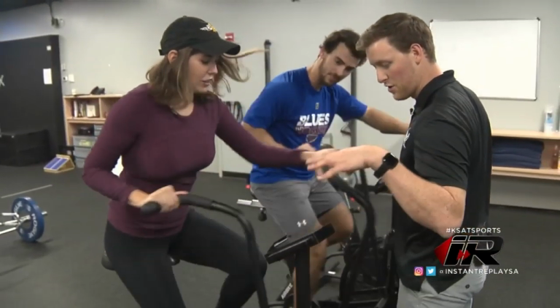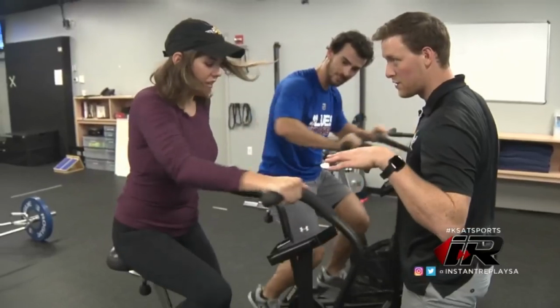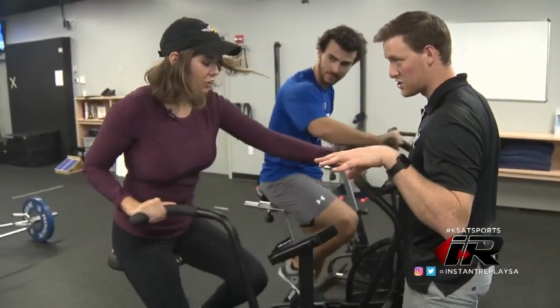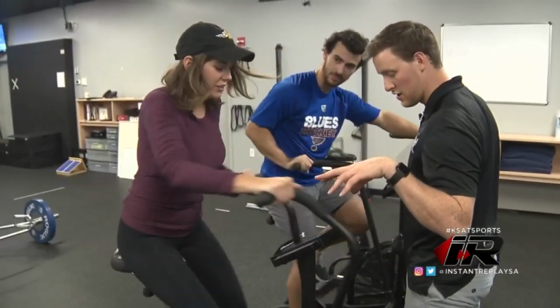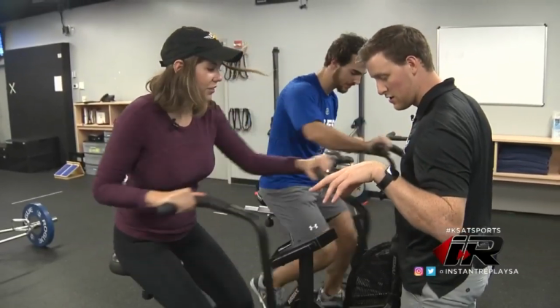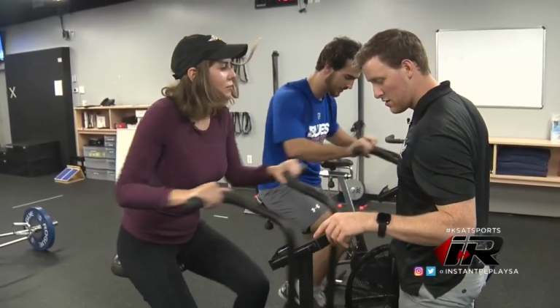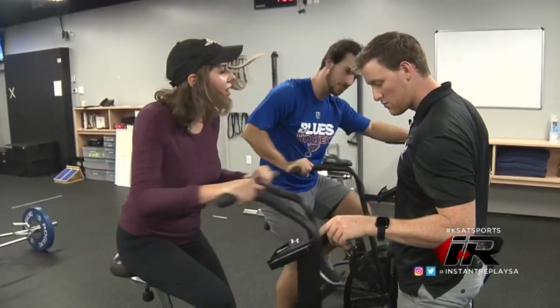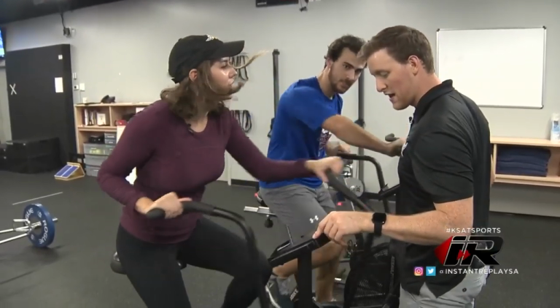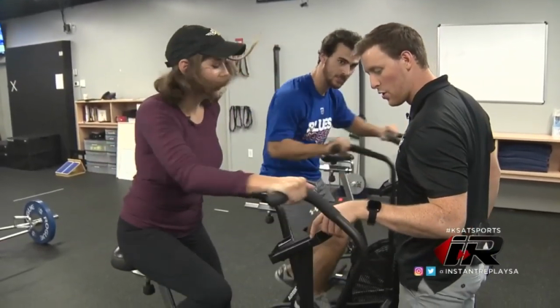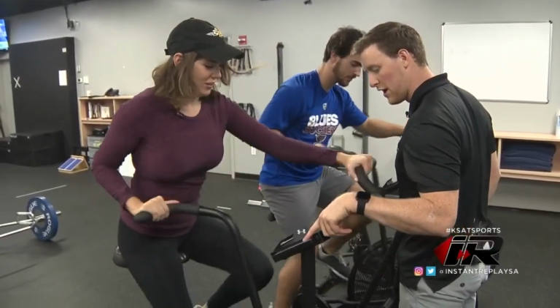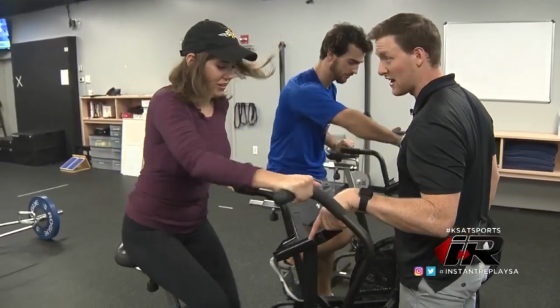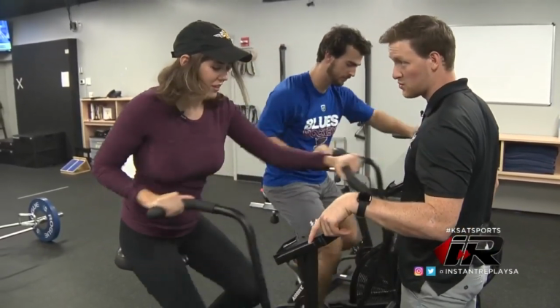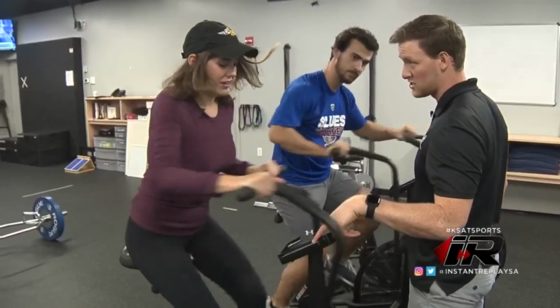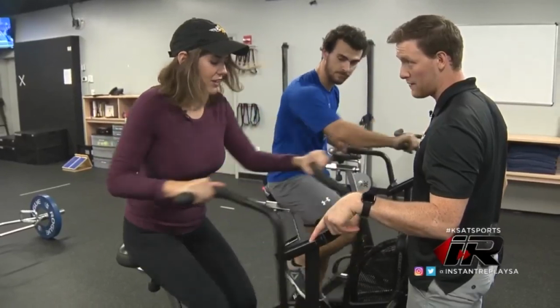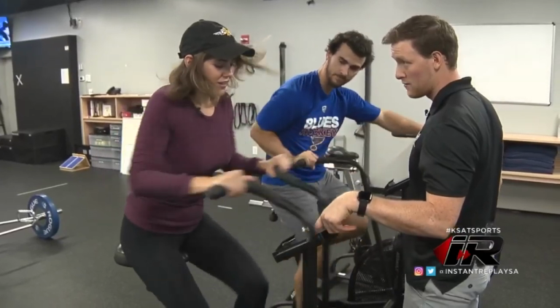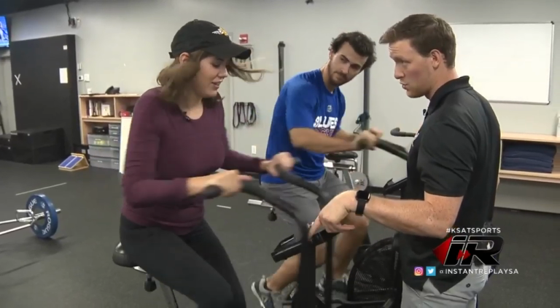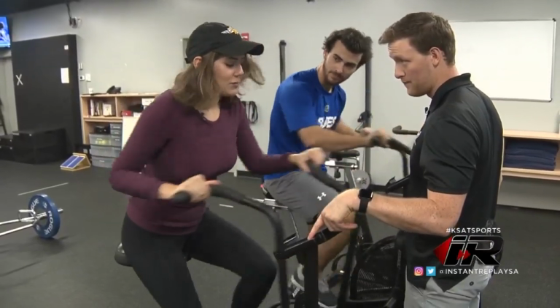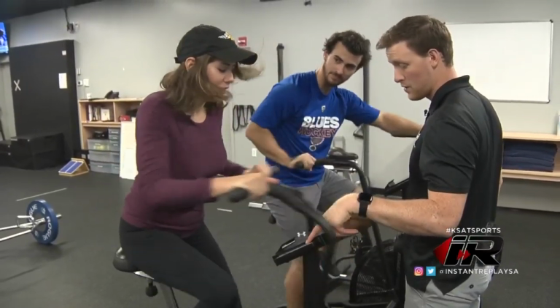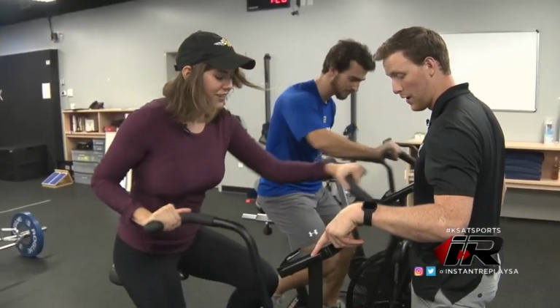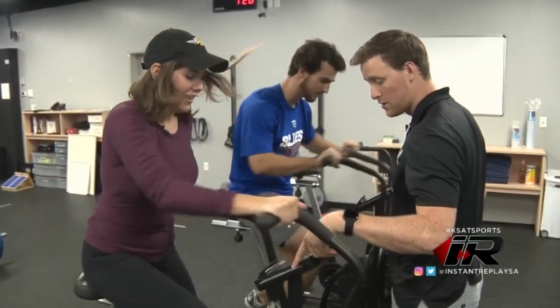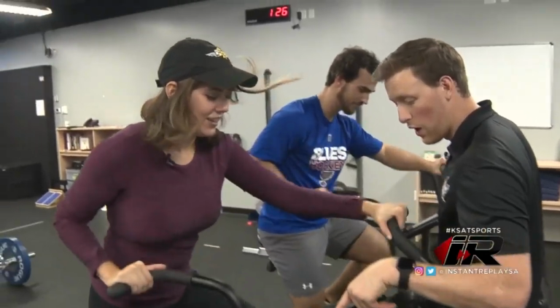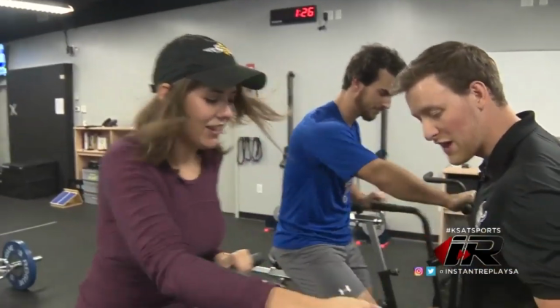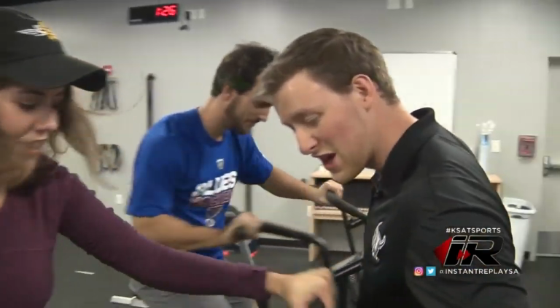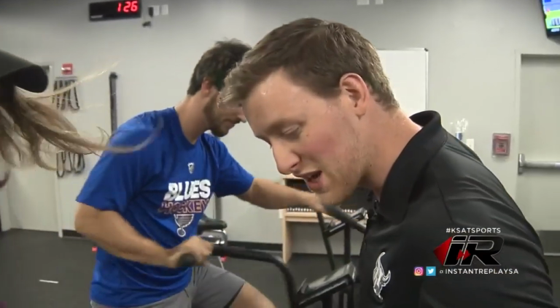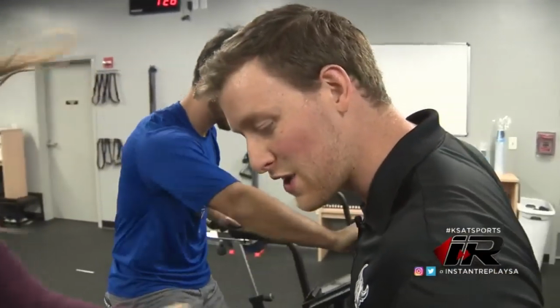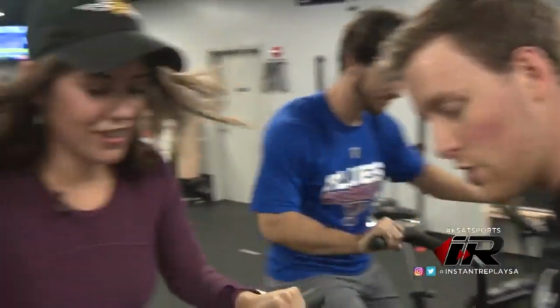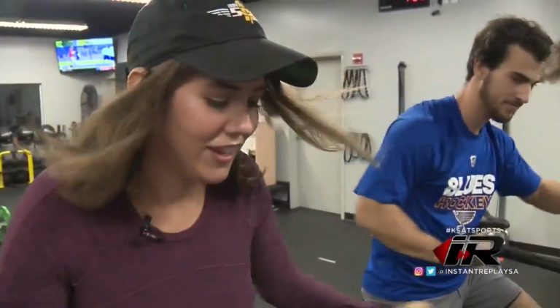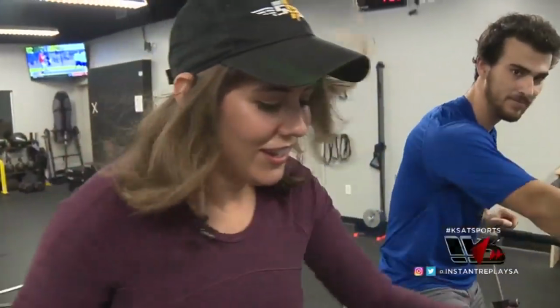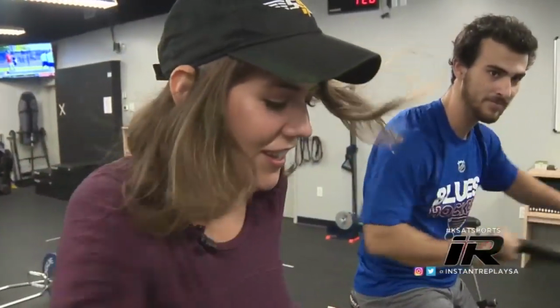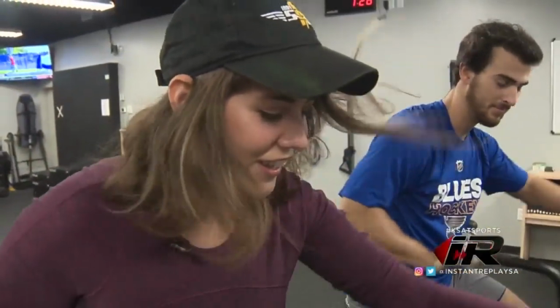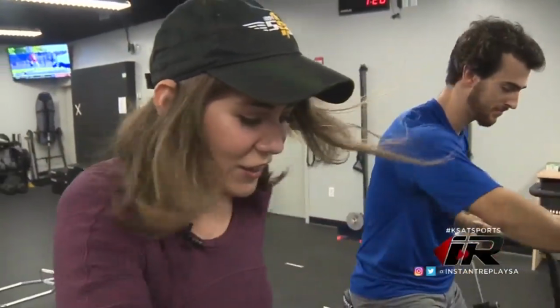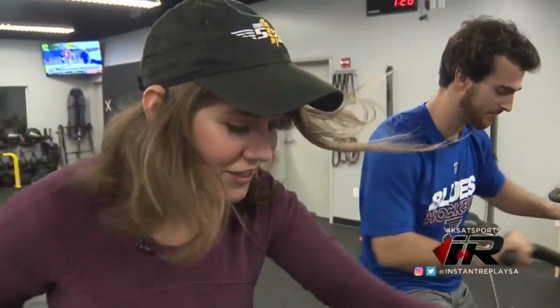Like you have to hit a certain distance within a certain amount of time? Yeah, similar. Or we could do like 10 seconds on, 20 seconds off. That's a good one. Give me a goal. All right, so we'll do 10 seconds on, 20 seconds off.